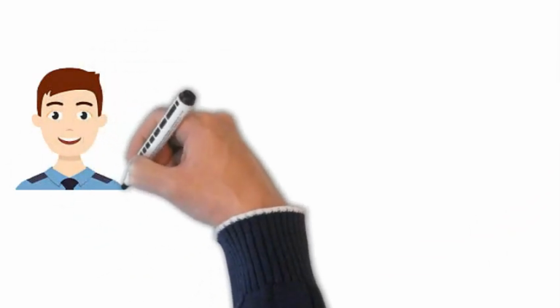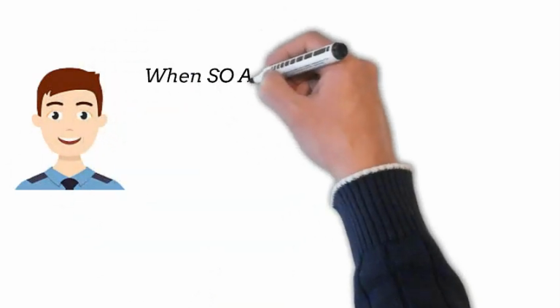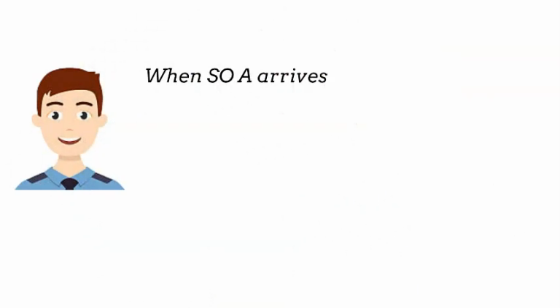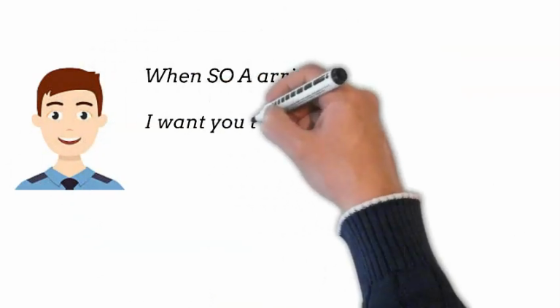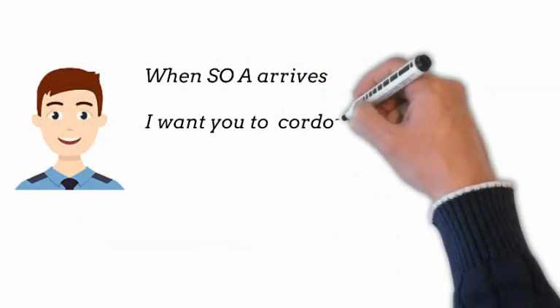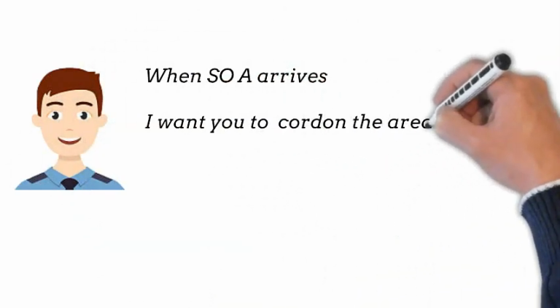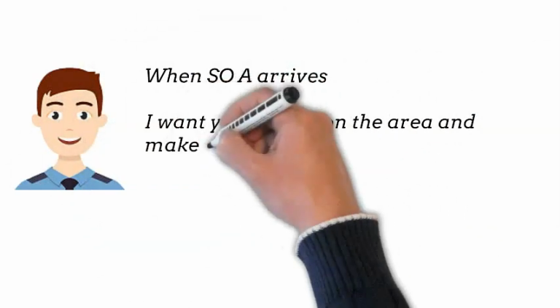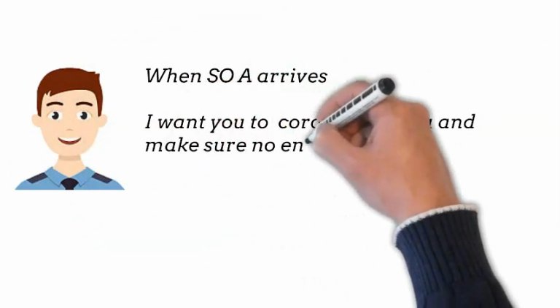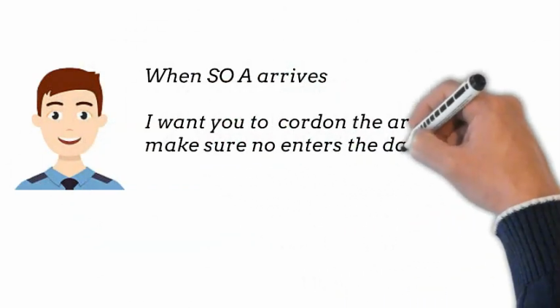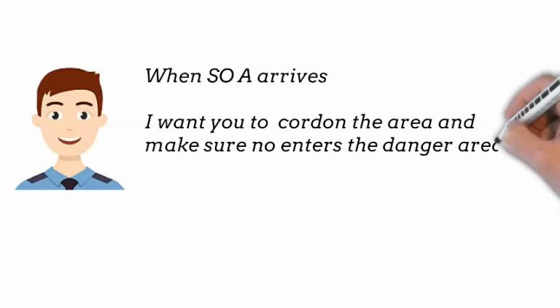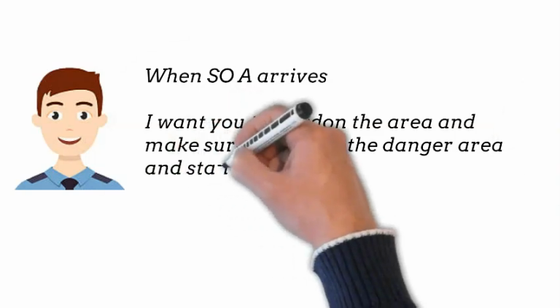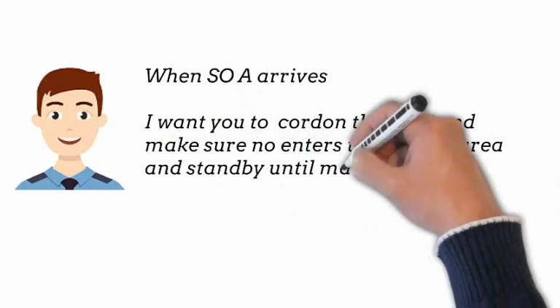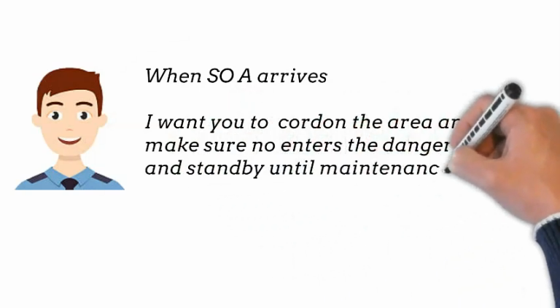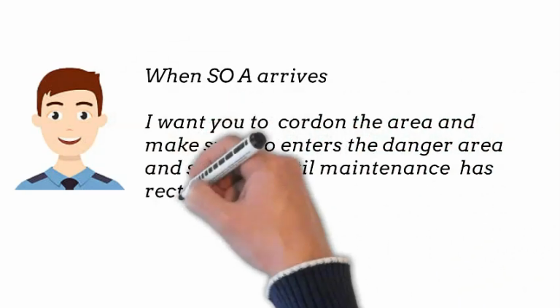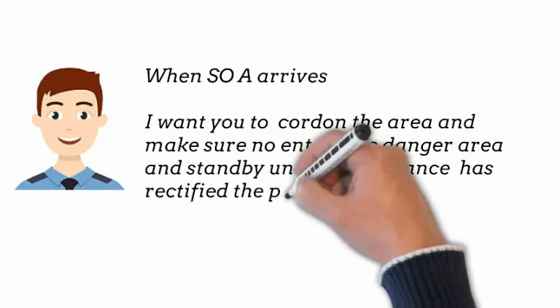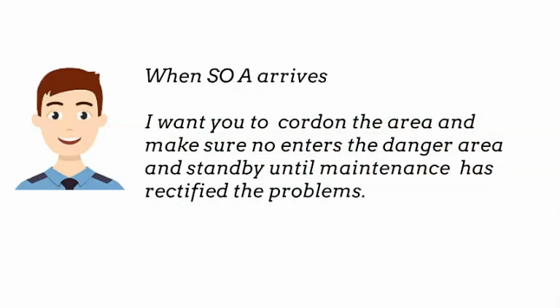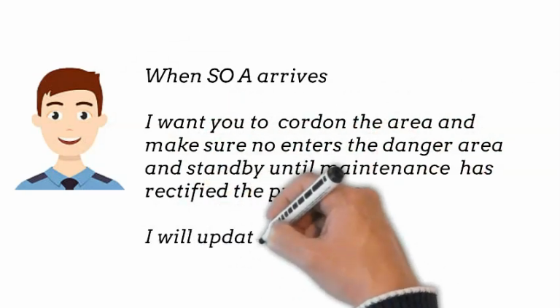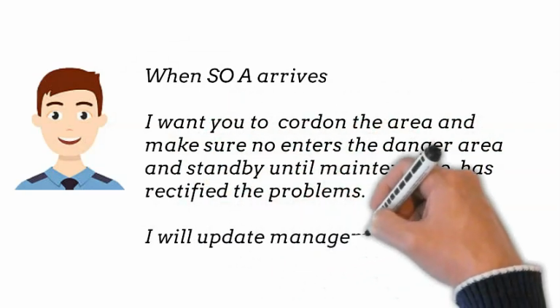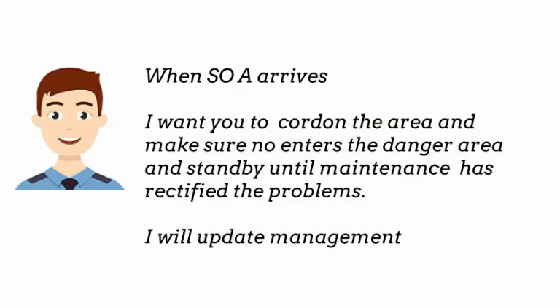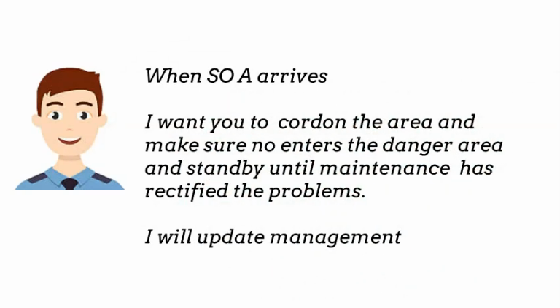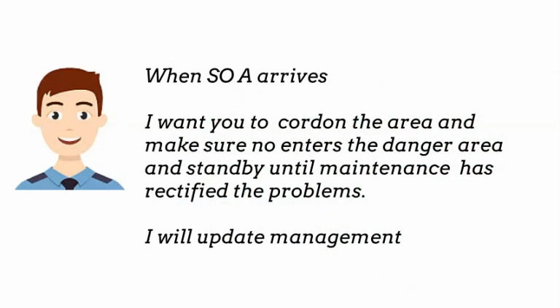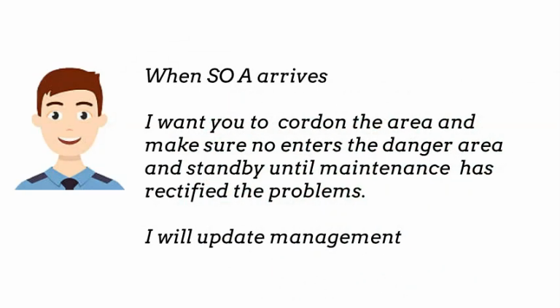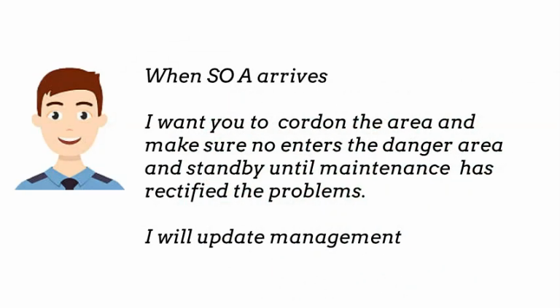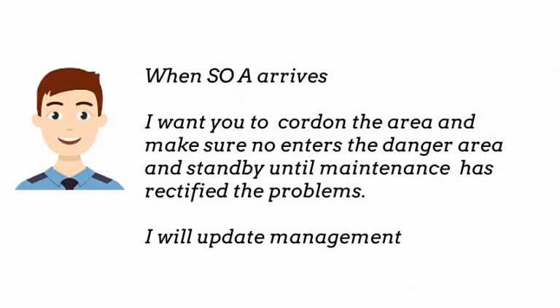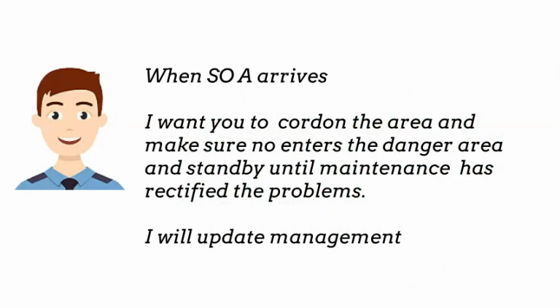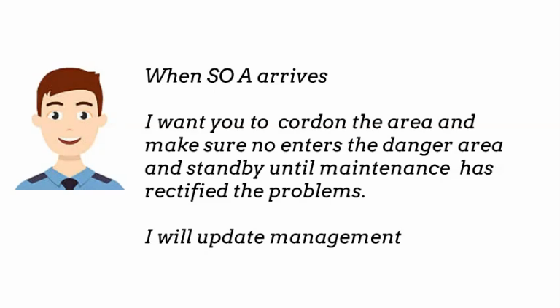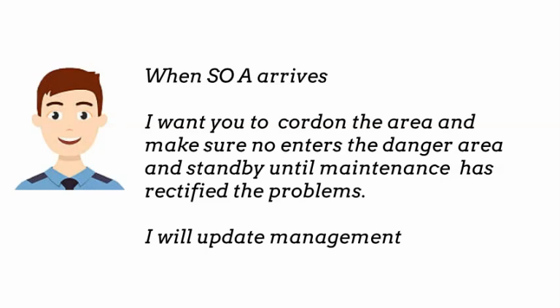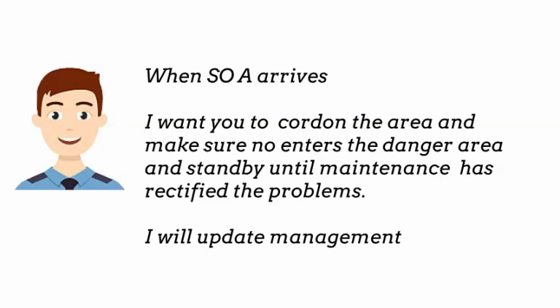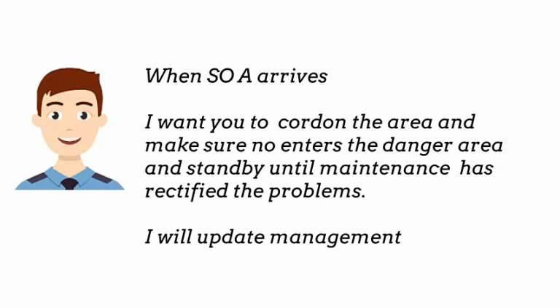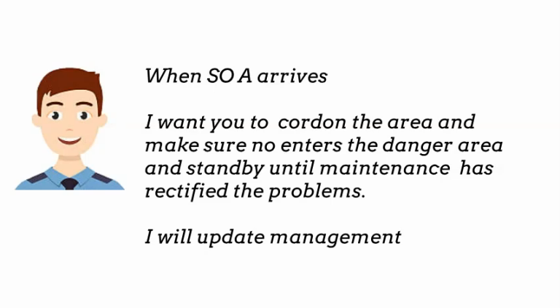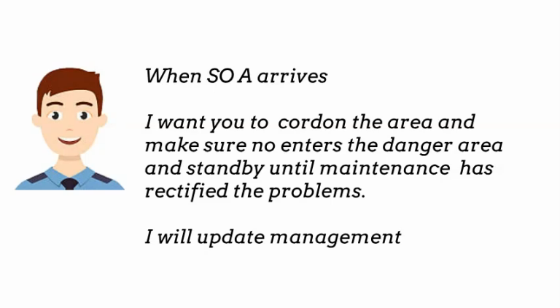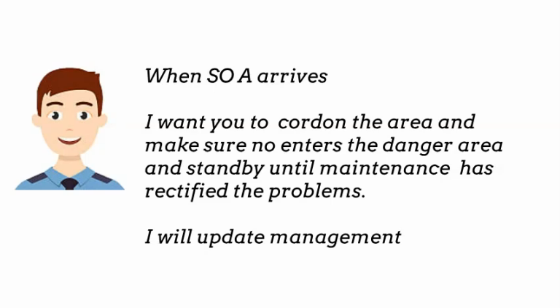When SO arrives, I want you to cordon the area and make sure no one enters the danger area, and stand by until maintenance has rectified the problem. I will update management.